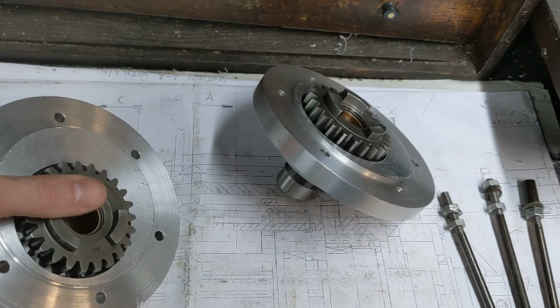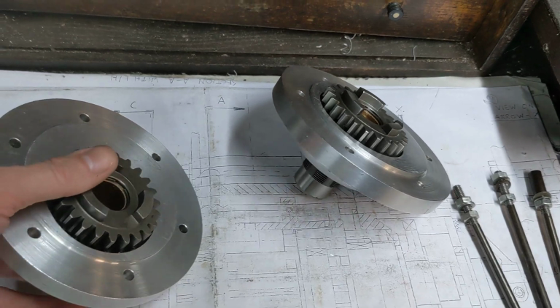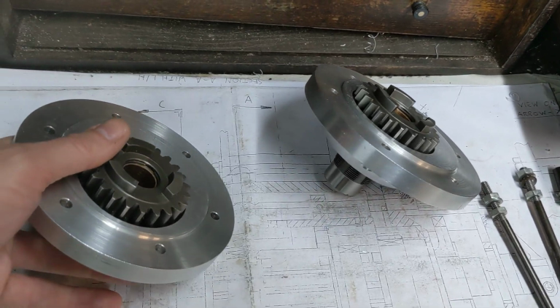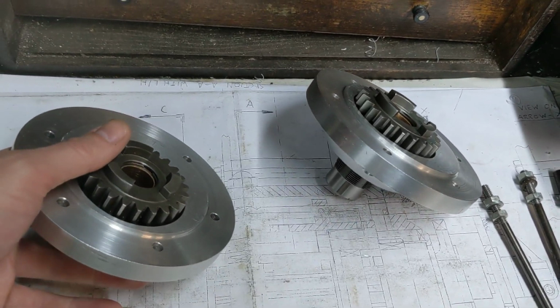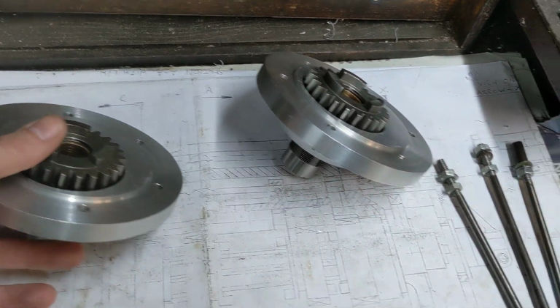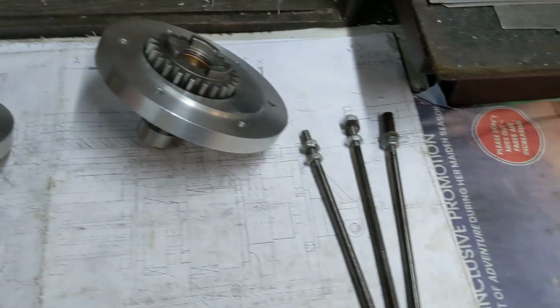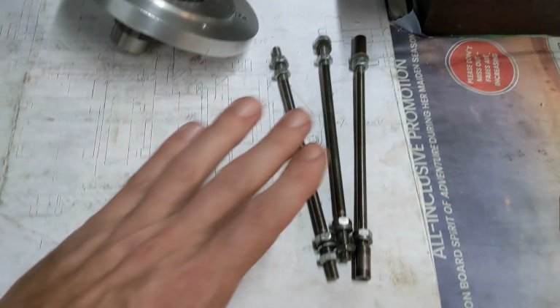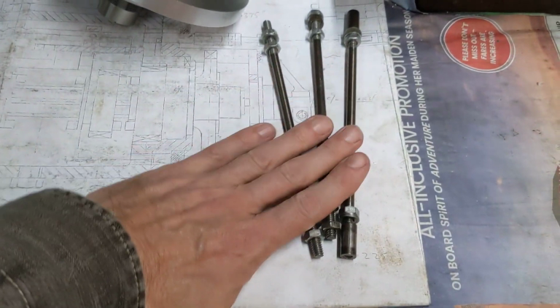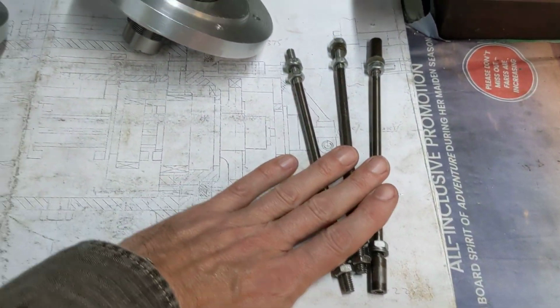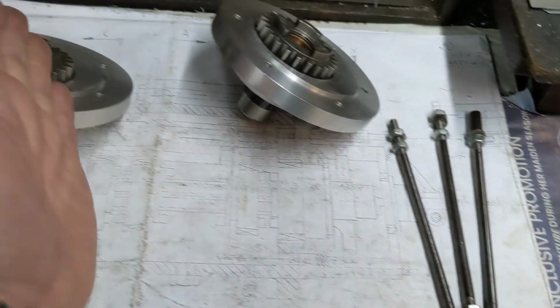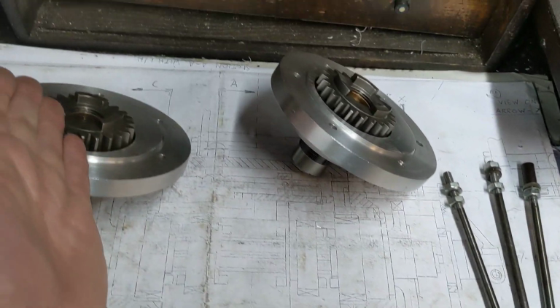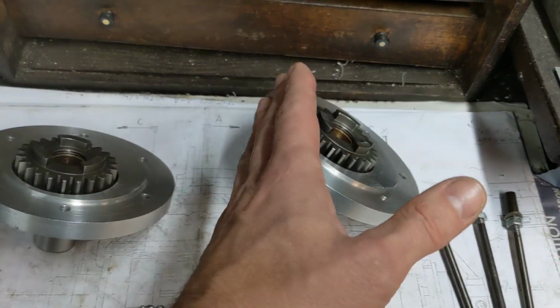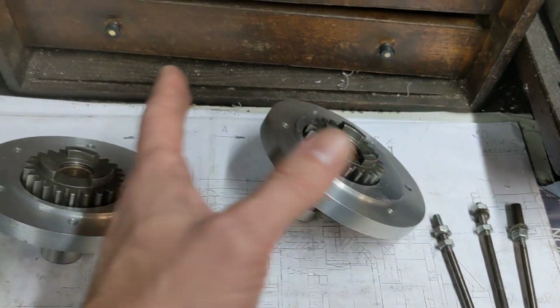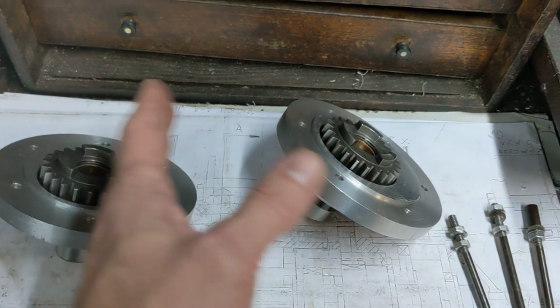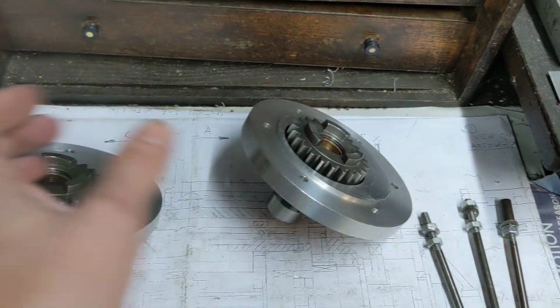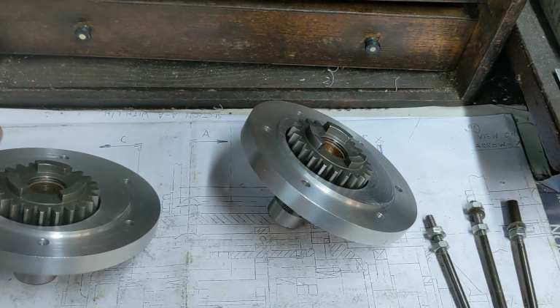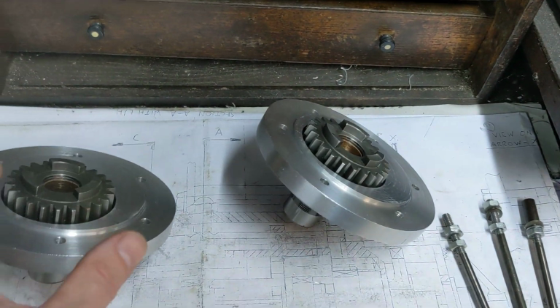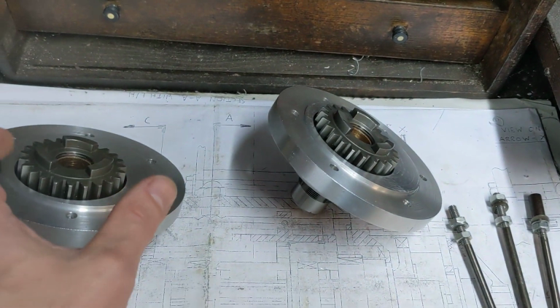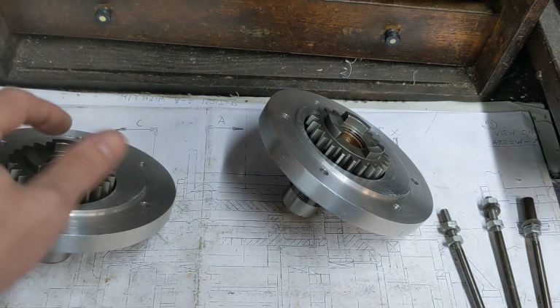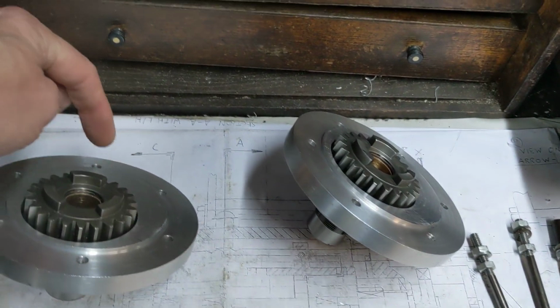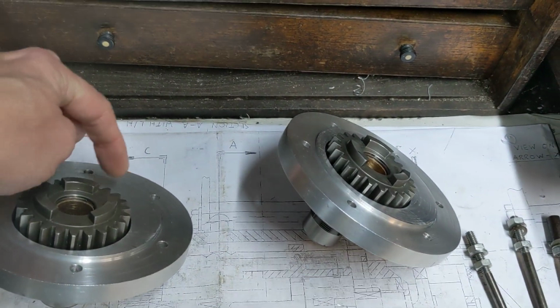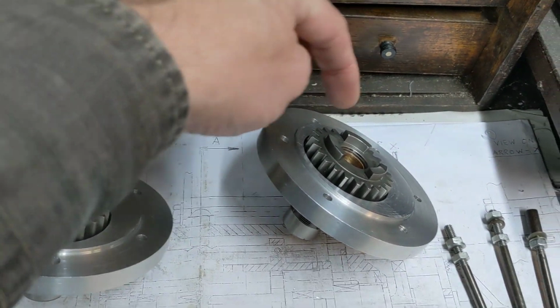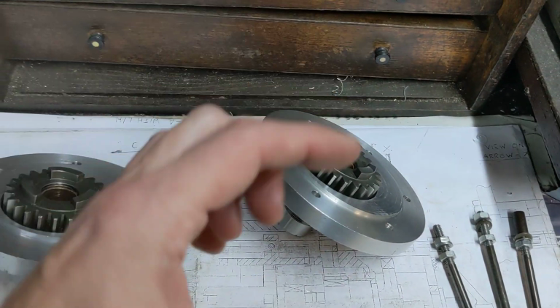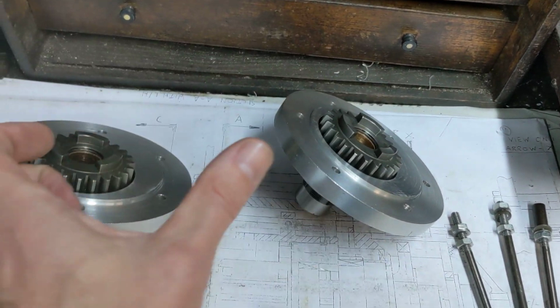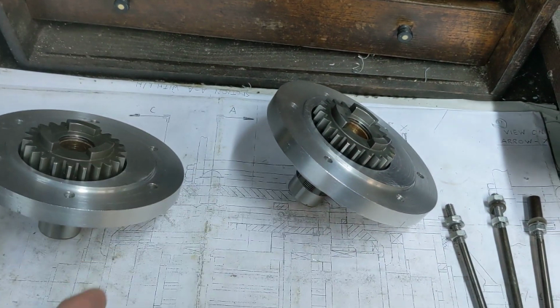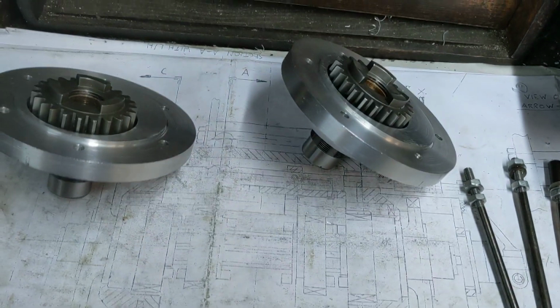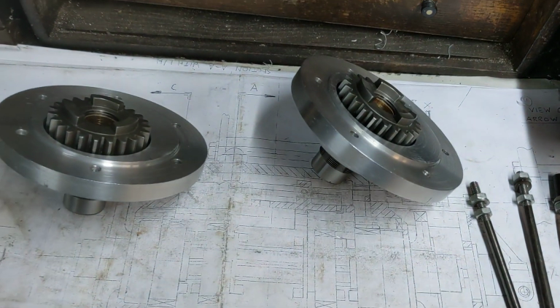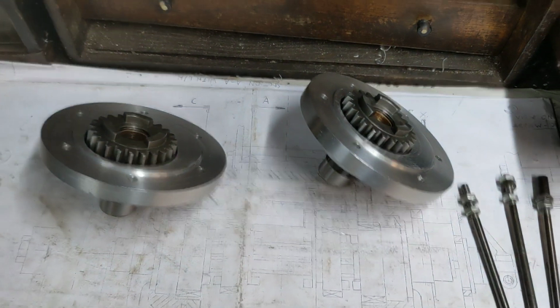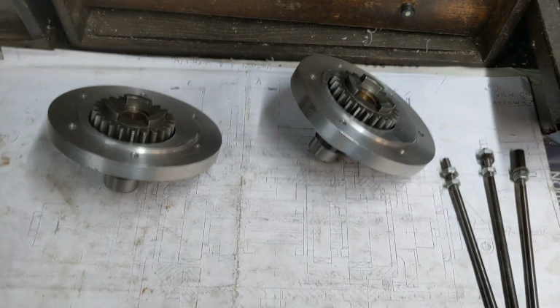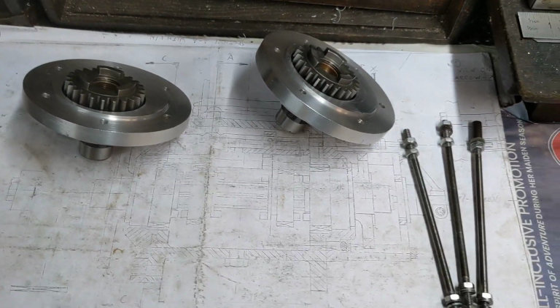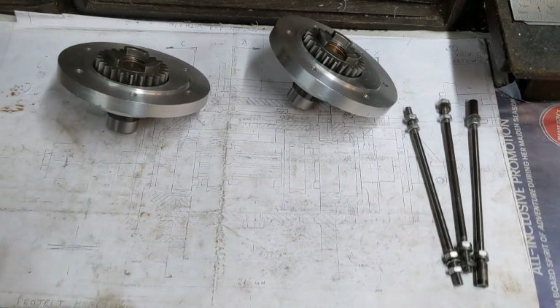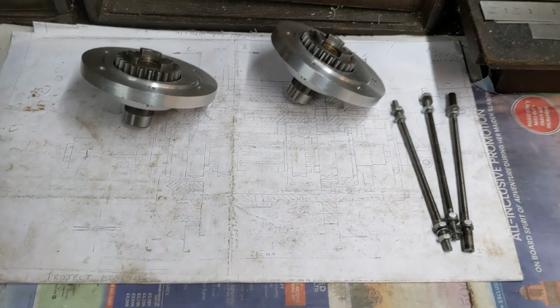The next job is to put the skeleton box together using these rods here, so these plates are the correct distance apart. Then we can mark up where the gear selector rods need to engage. More on that will follow shortly.